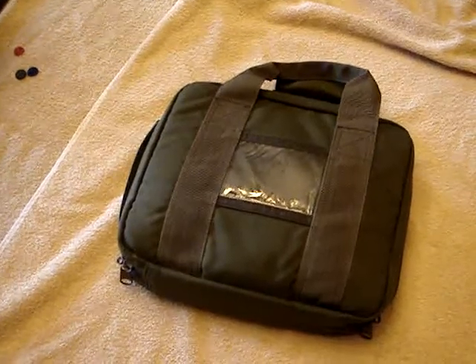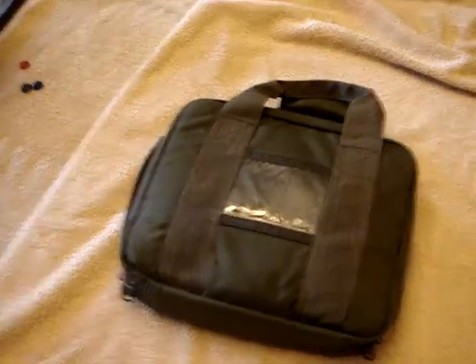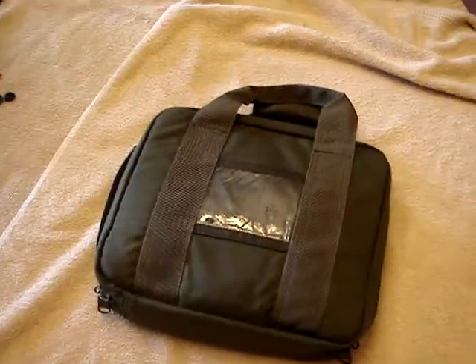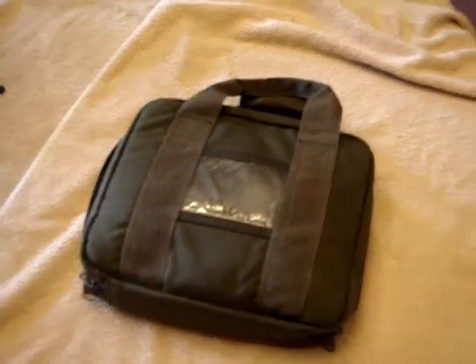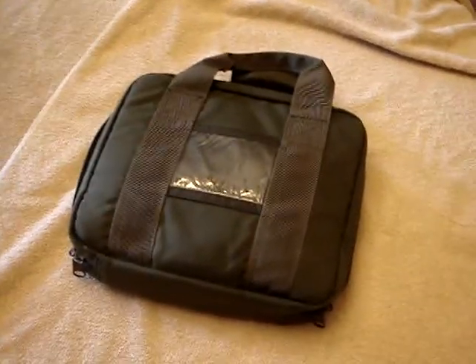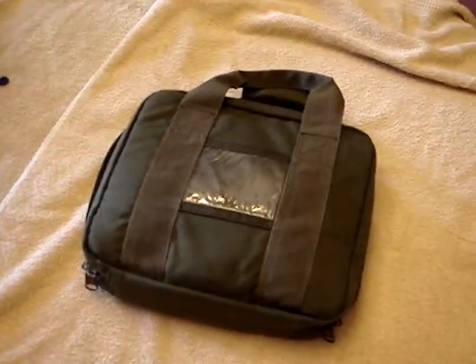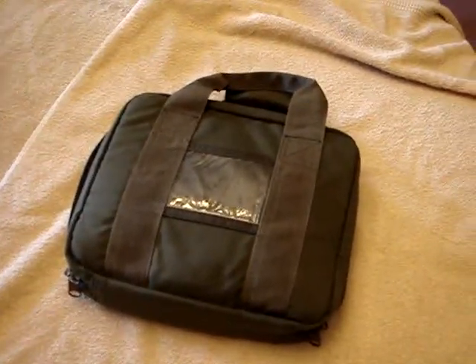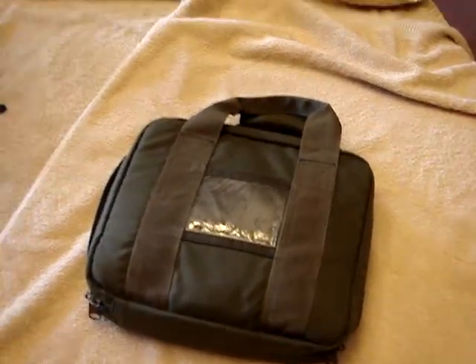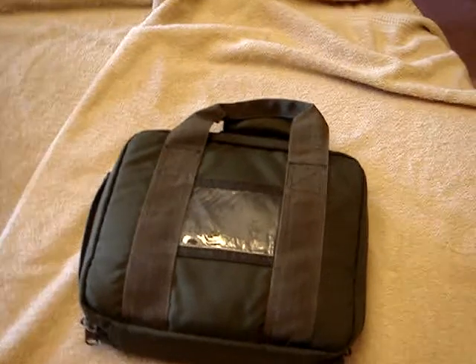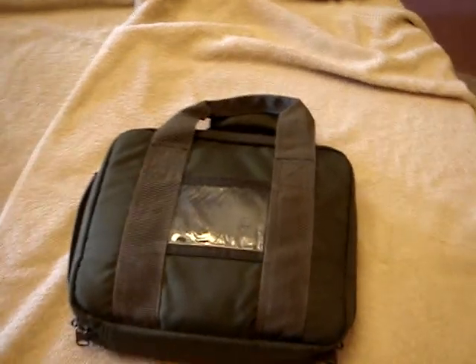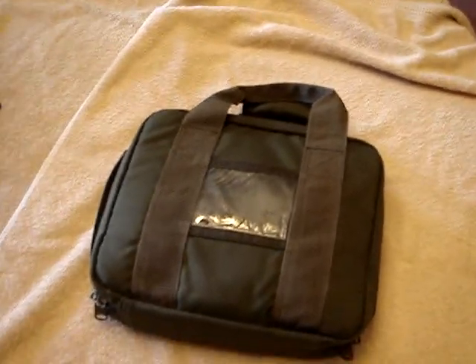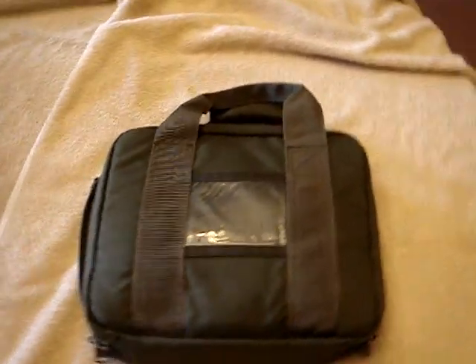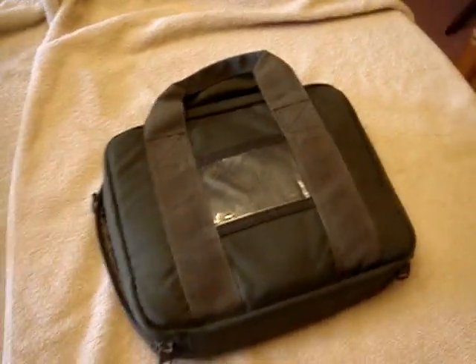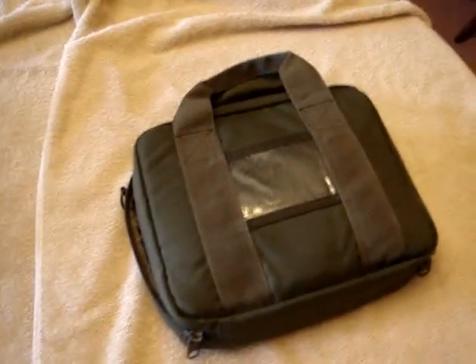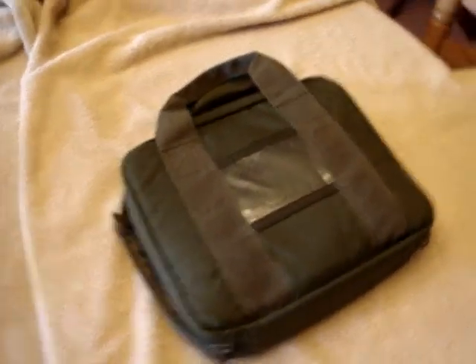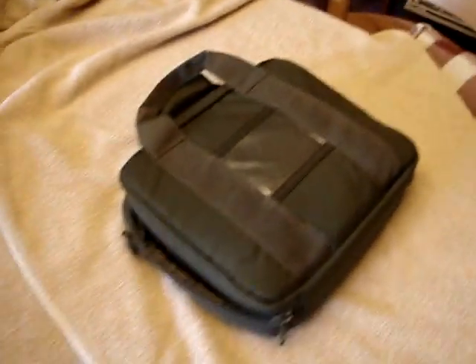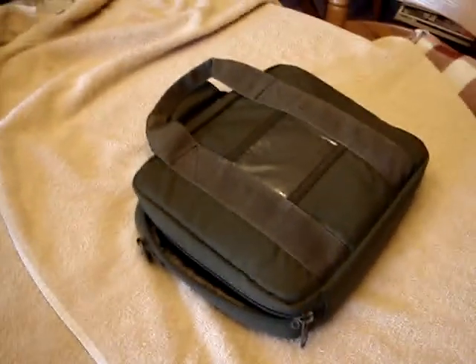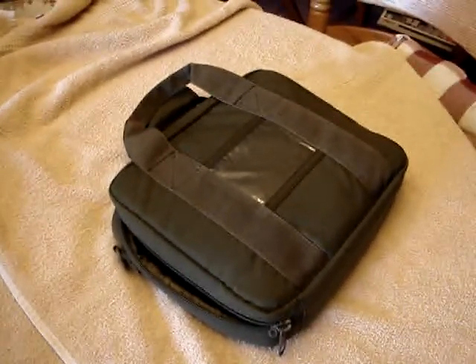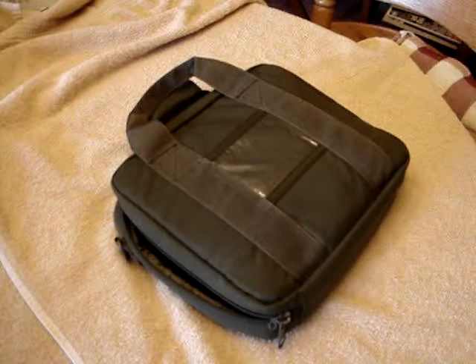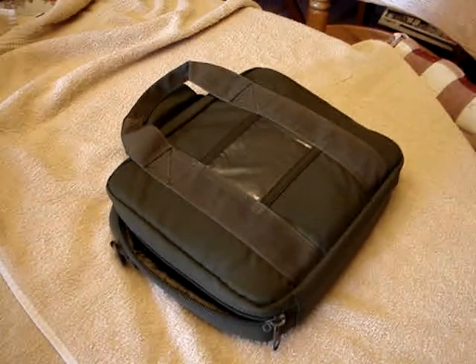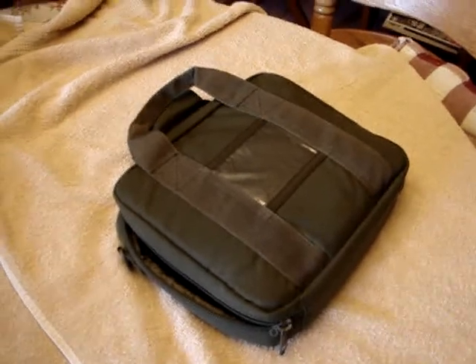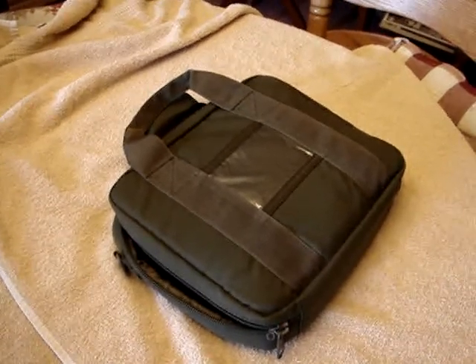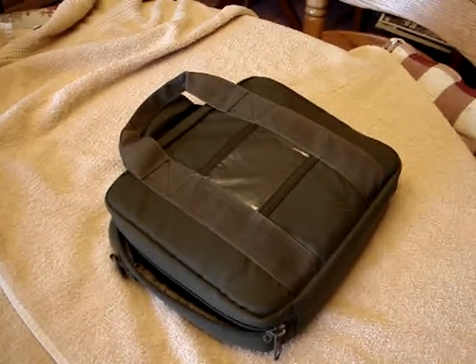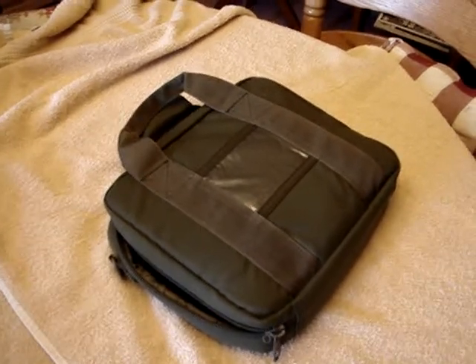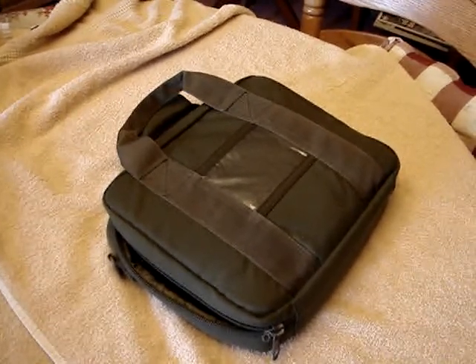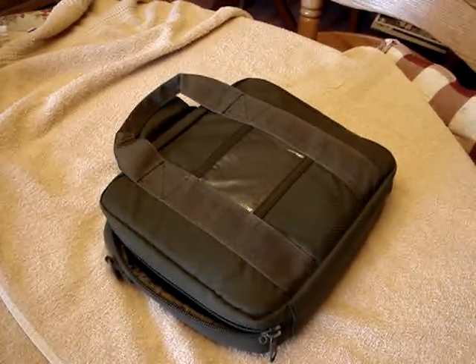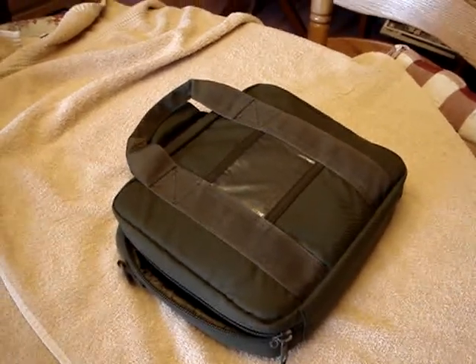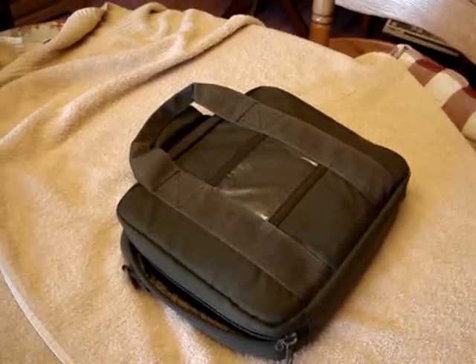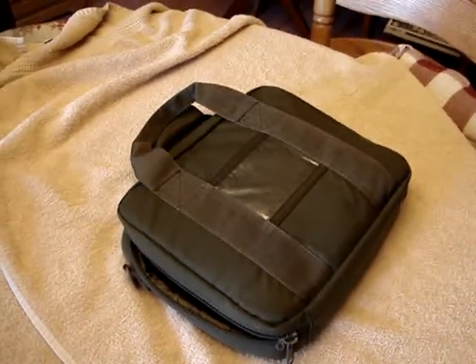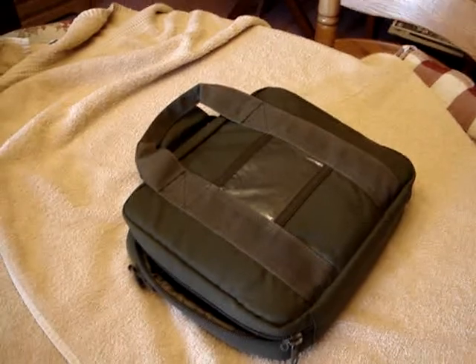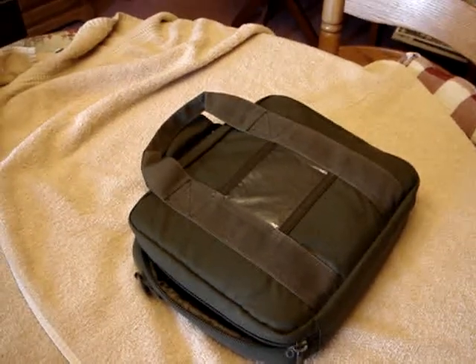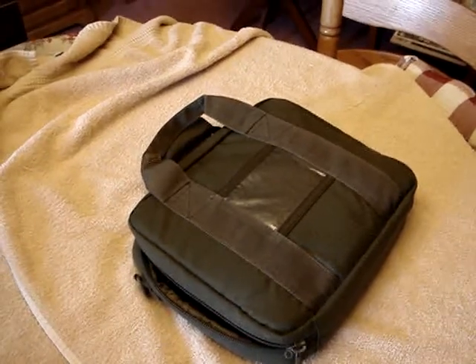Today I'm reviewing a case from CheaperThanDirt.com. It is the Condor case in OD Green. The item number is CASE-256. It also comes in black and coyote tan.